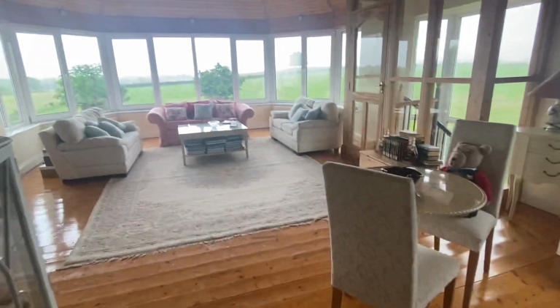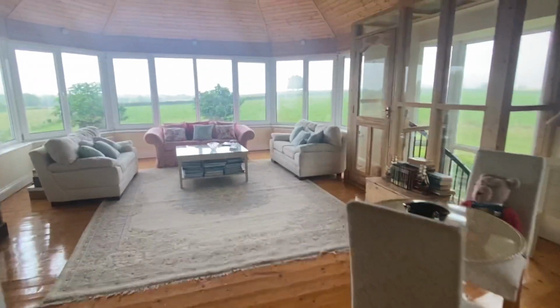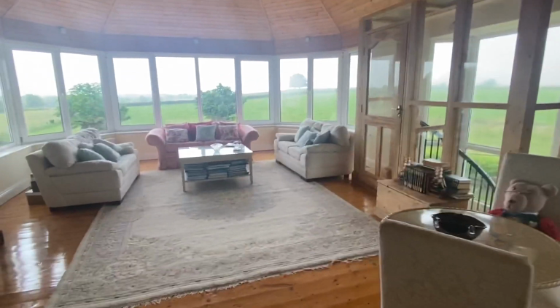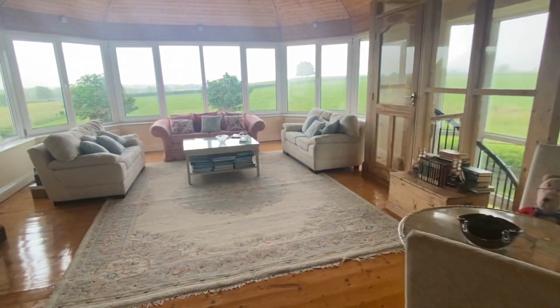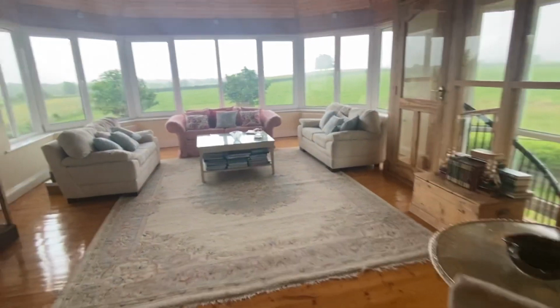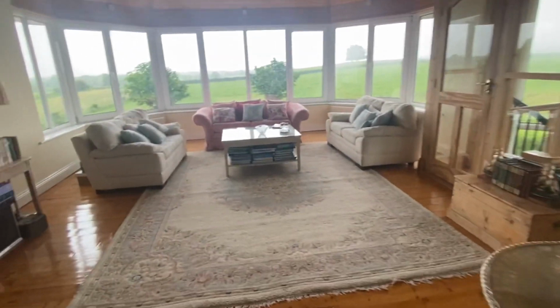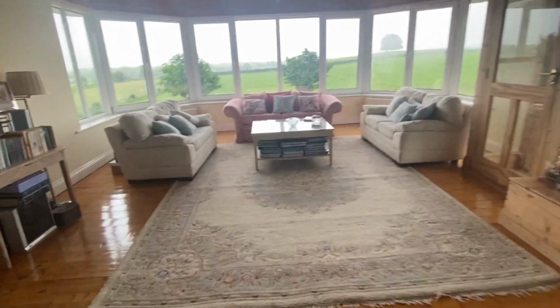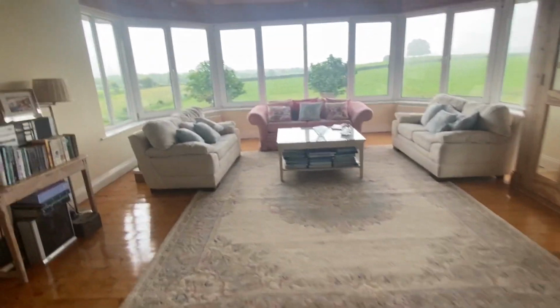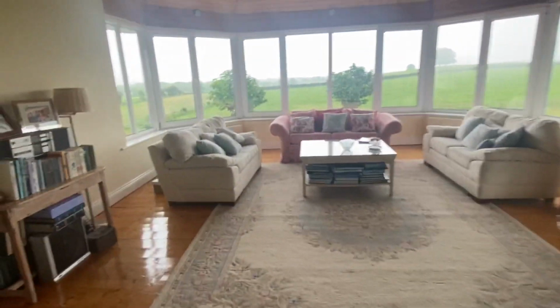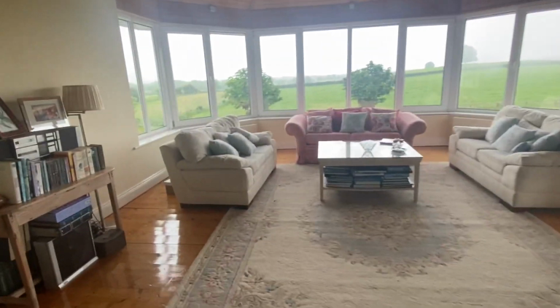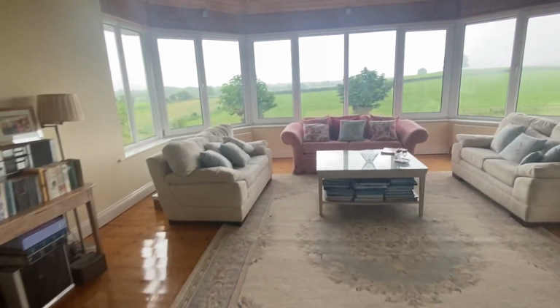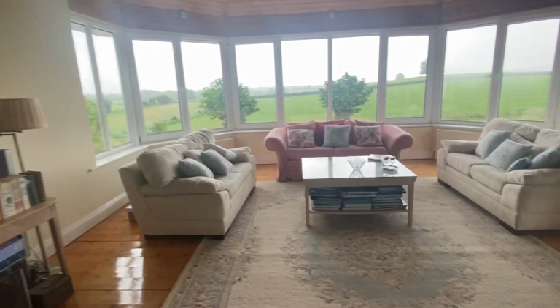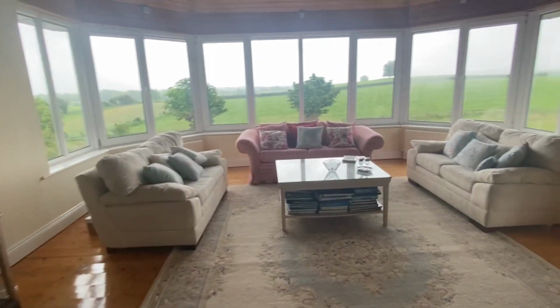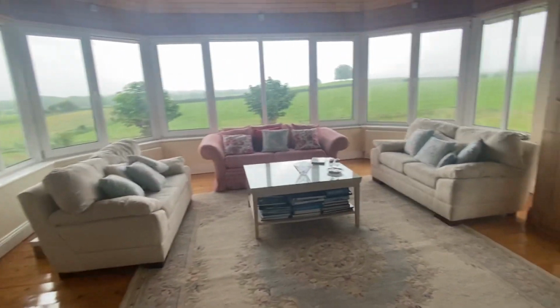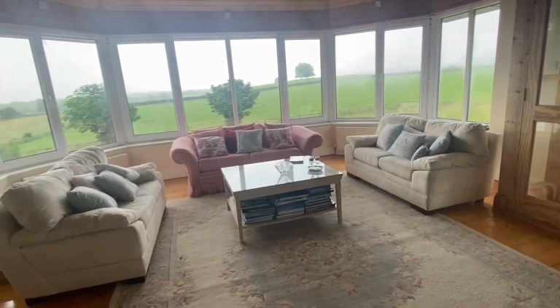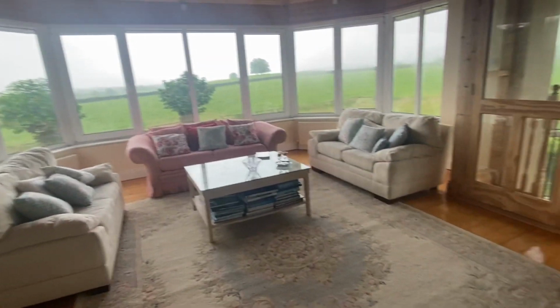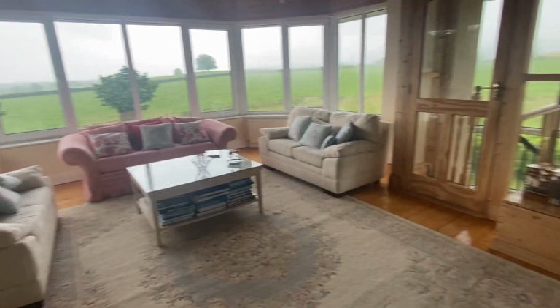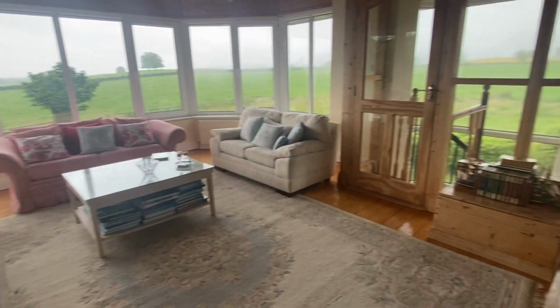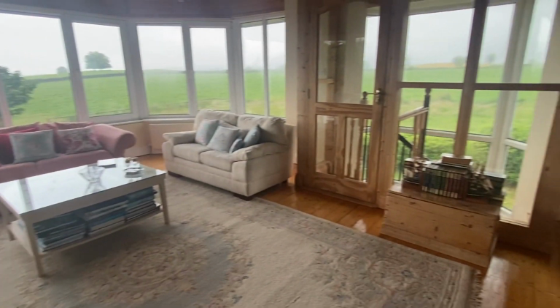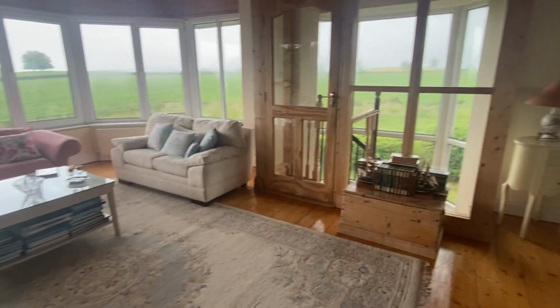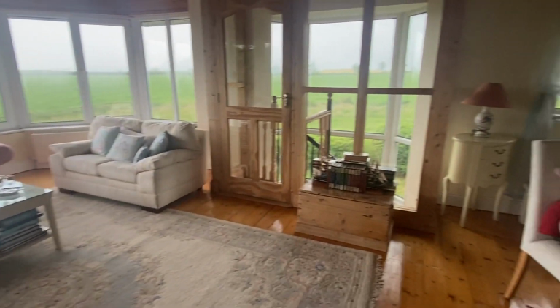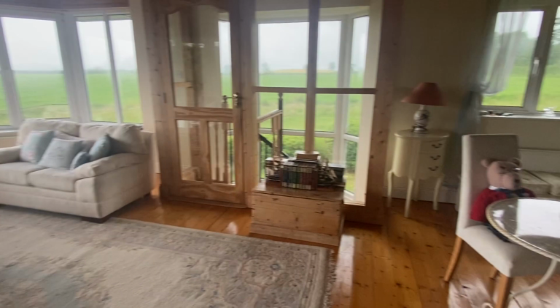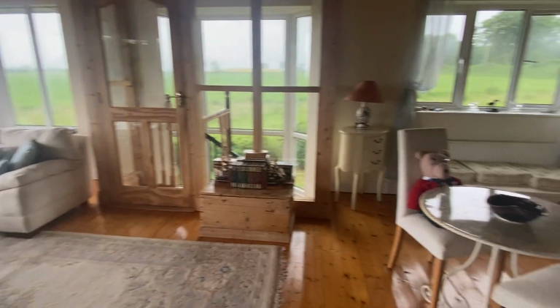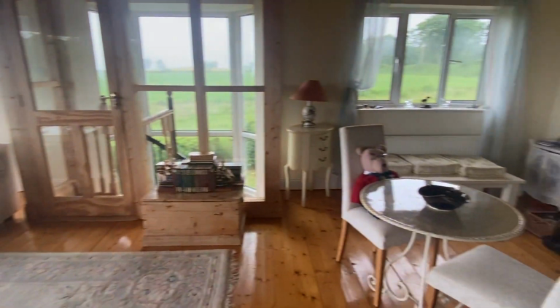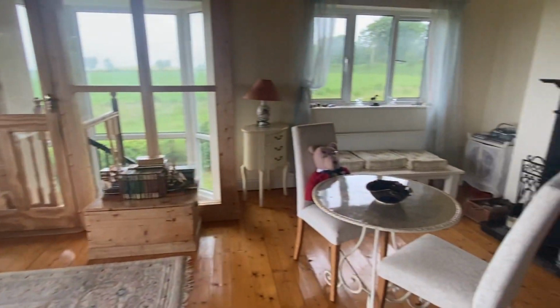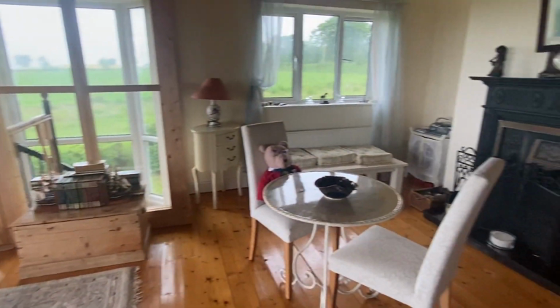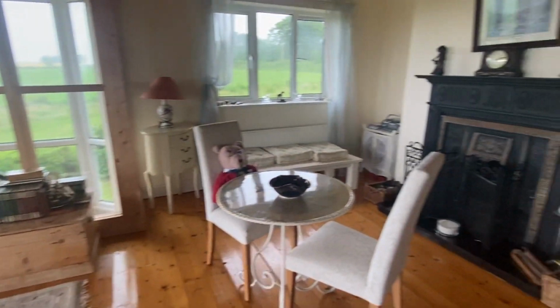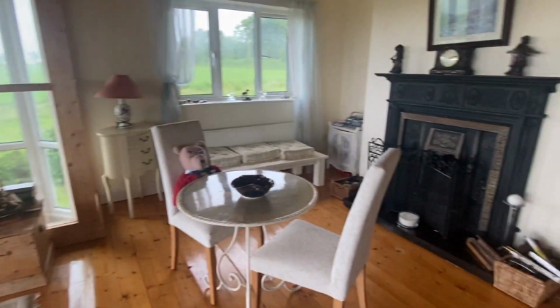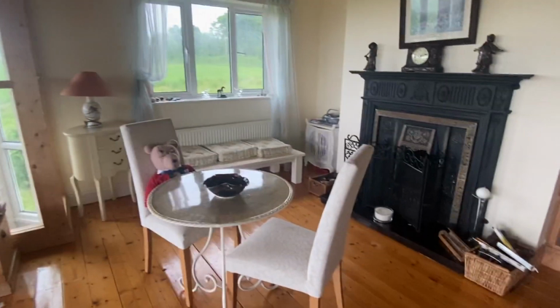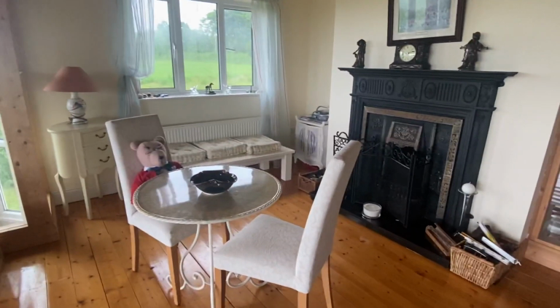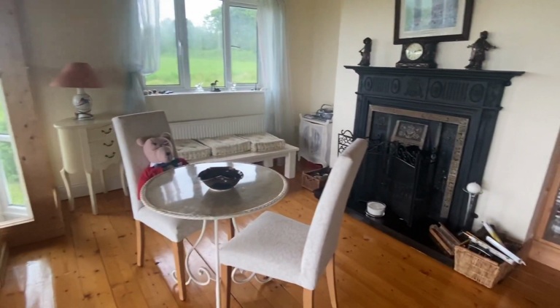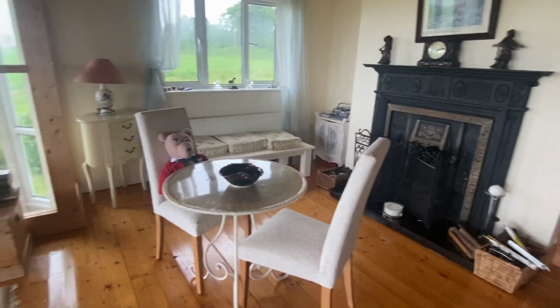This is the living room with panoramic views, double glazed windows, and an open fire.